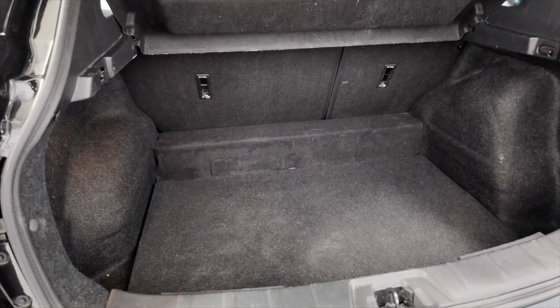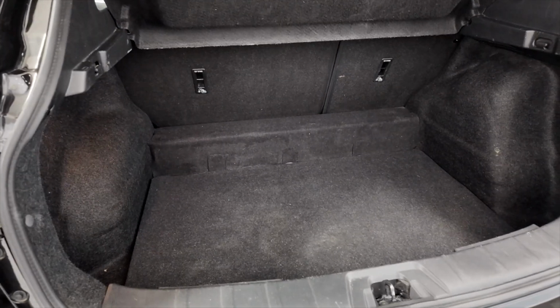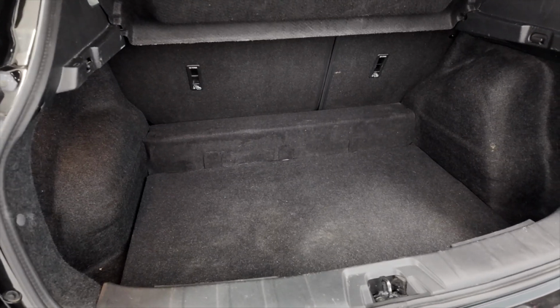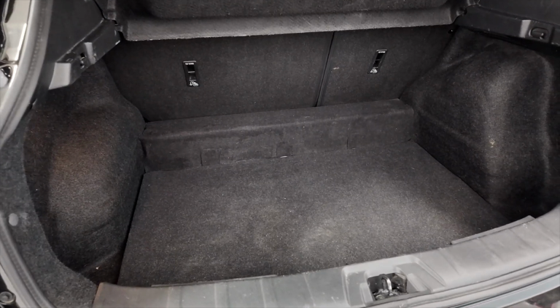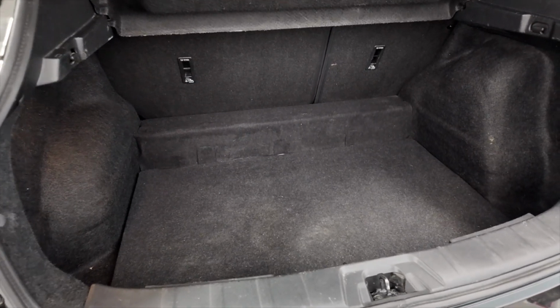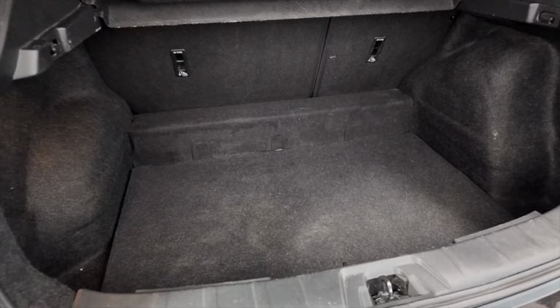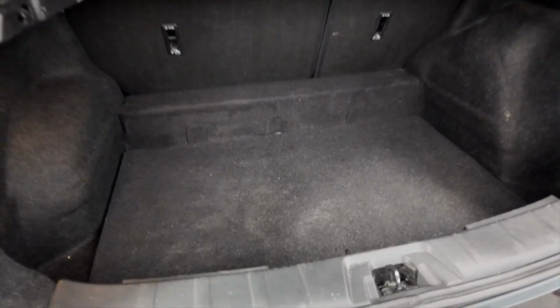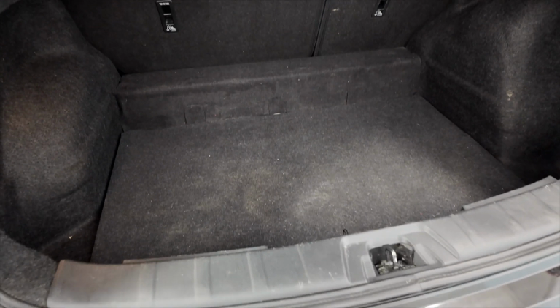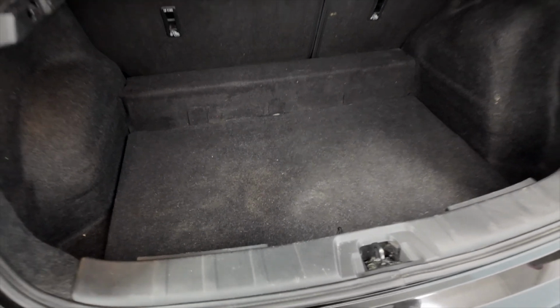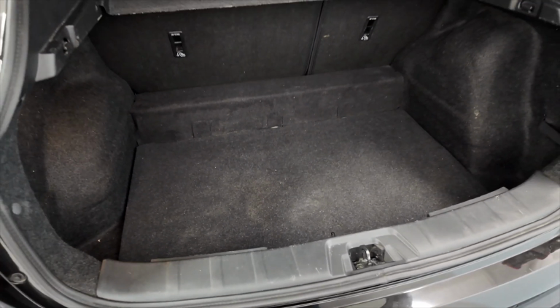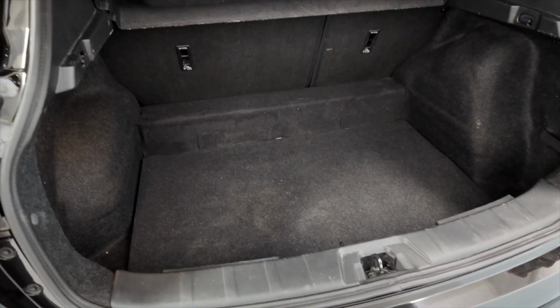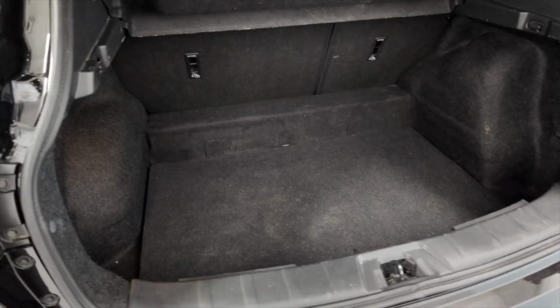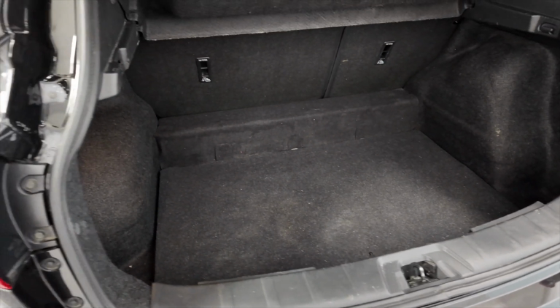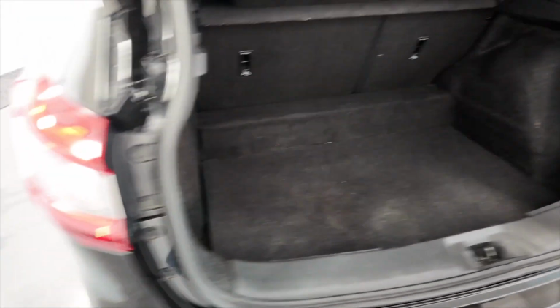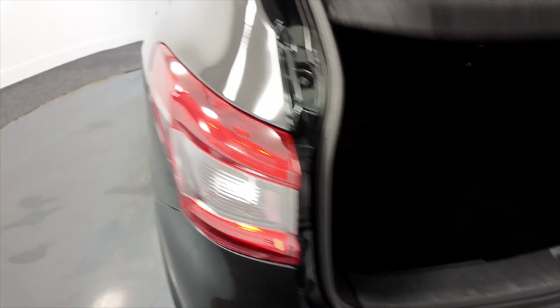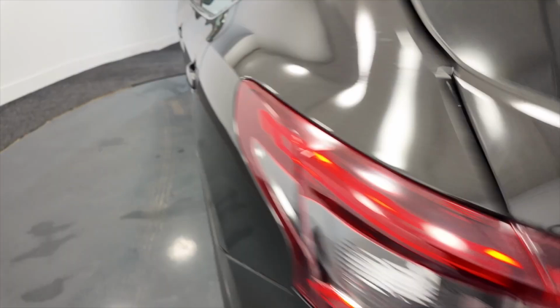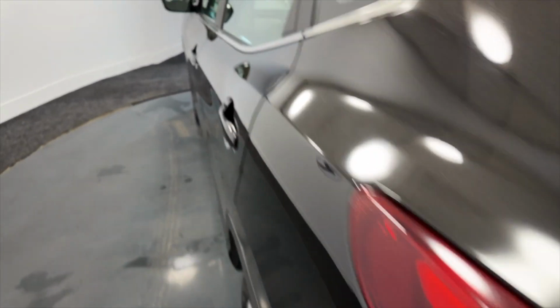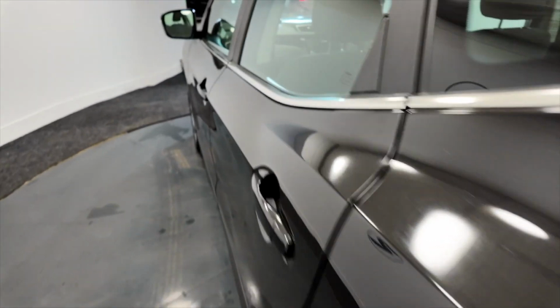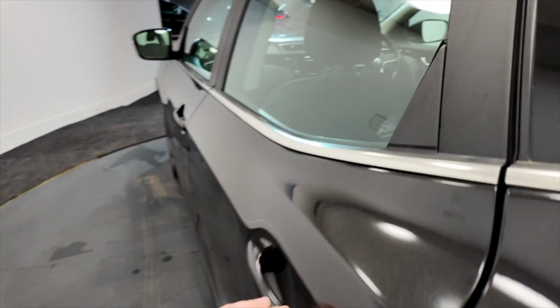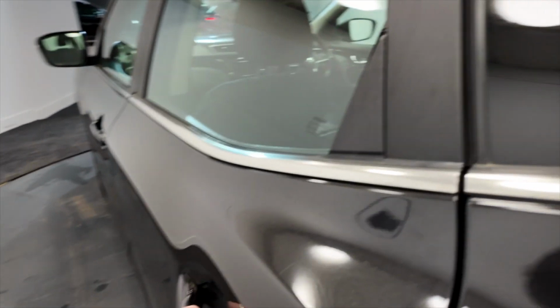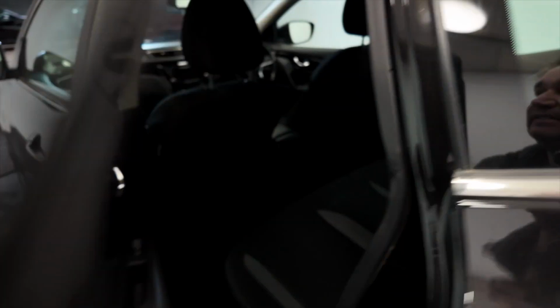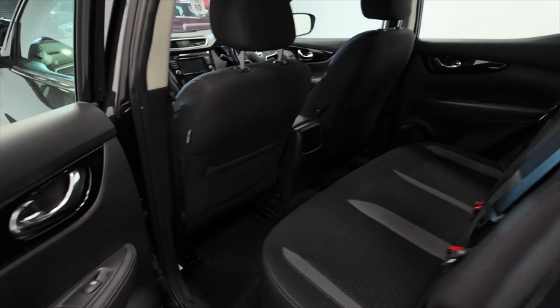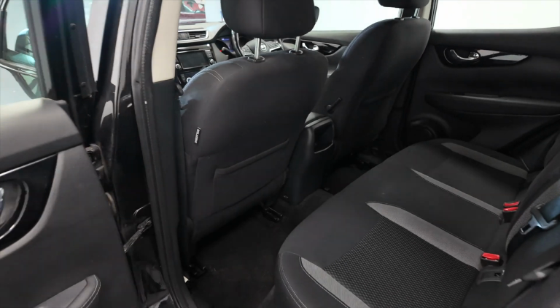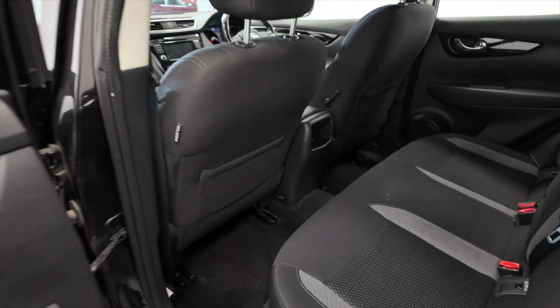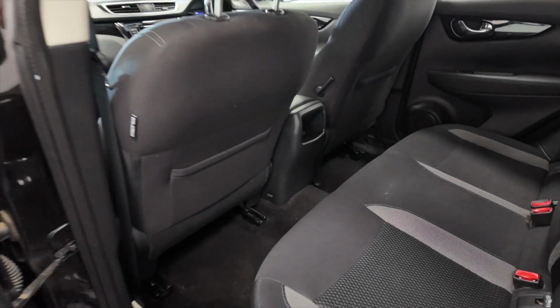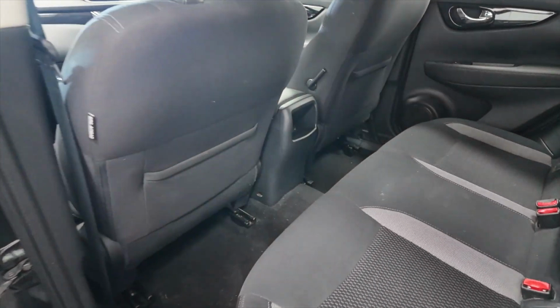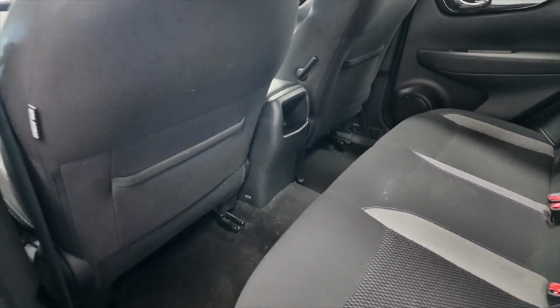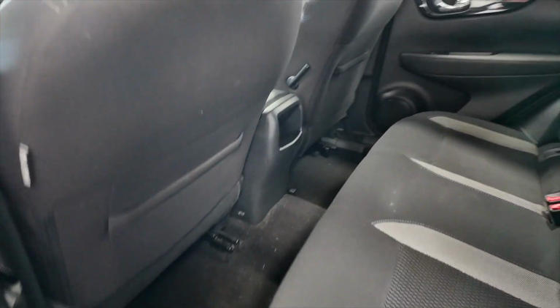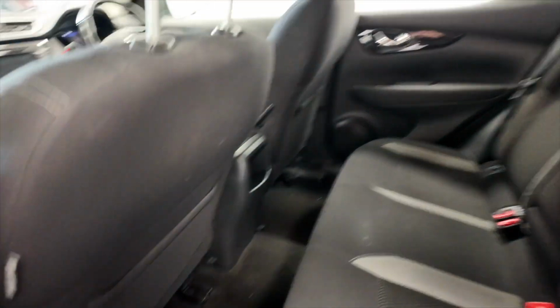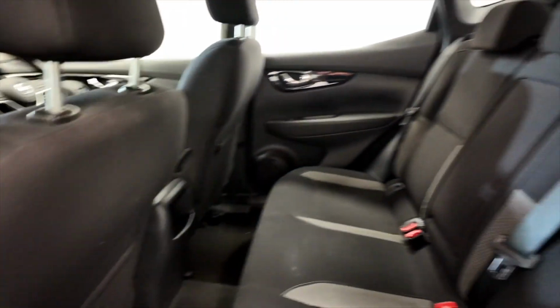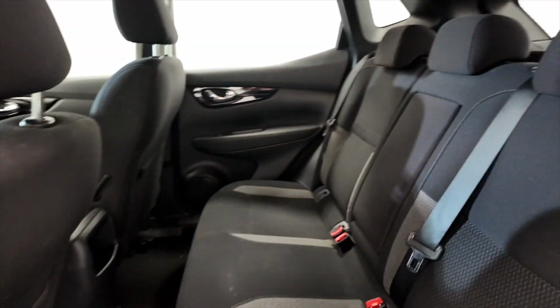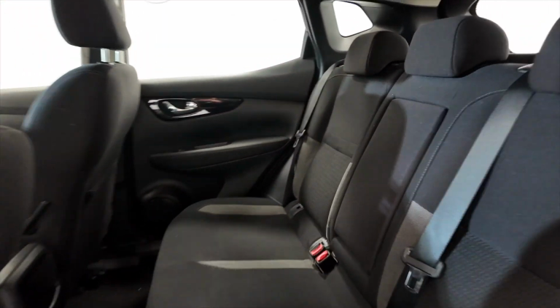The boot is not only large, it's deep as well, so there's lots of space in there. The rear seats fold for additional room if needed, and there's acres of space in the back with plenty of leg room and head room.